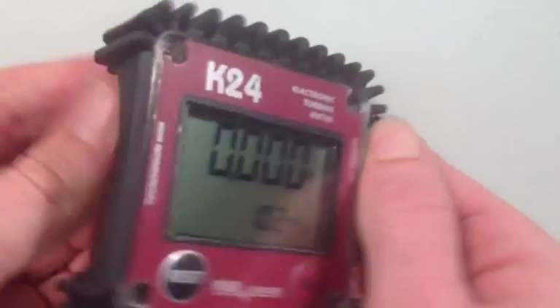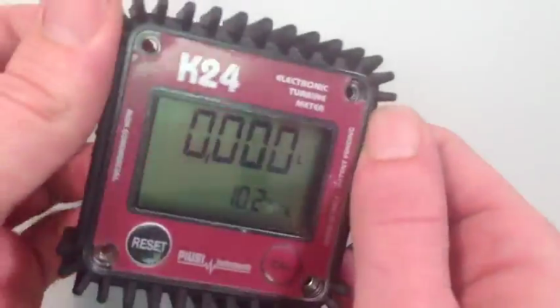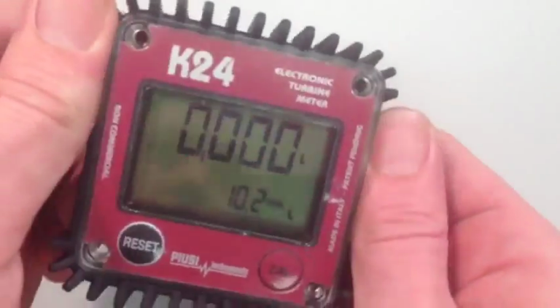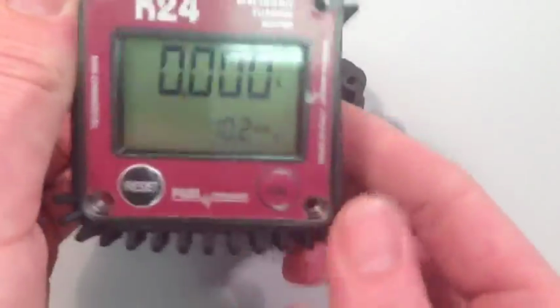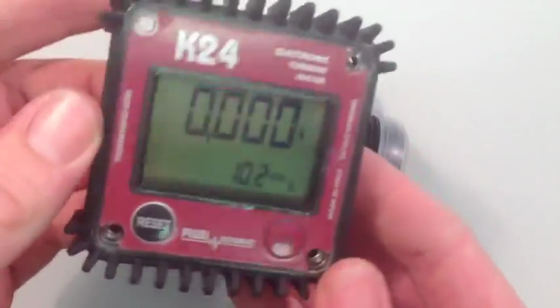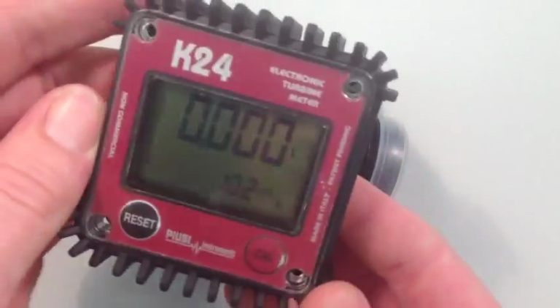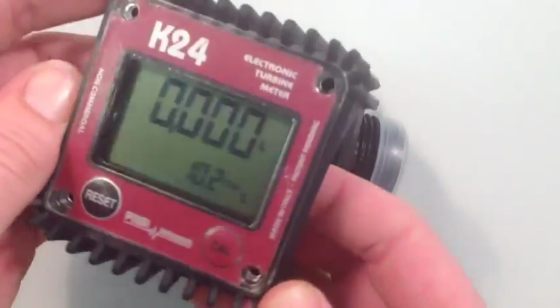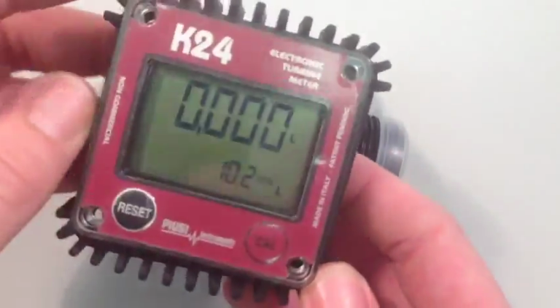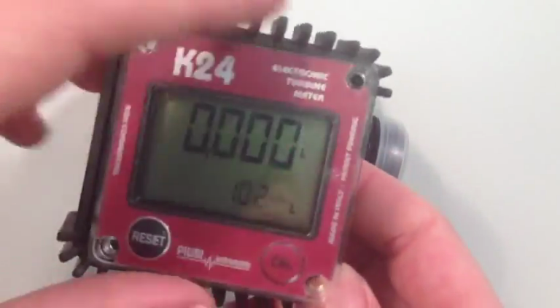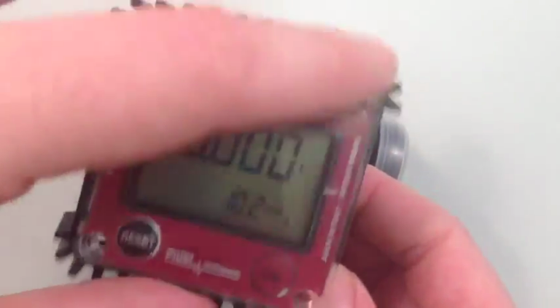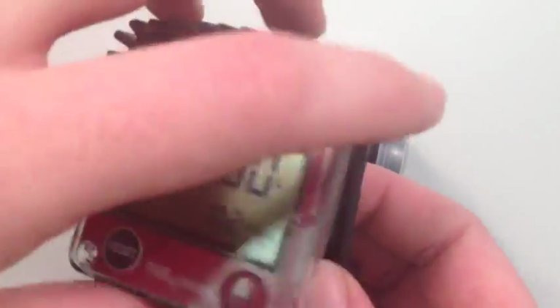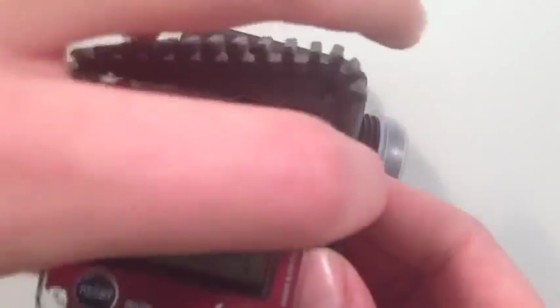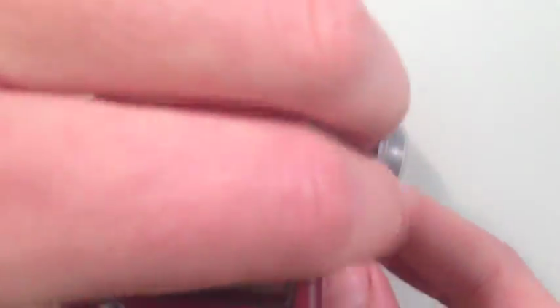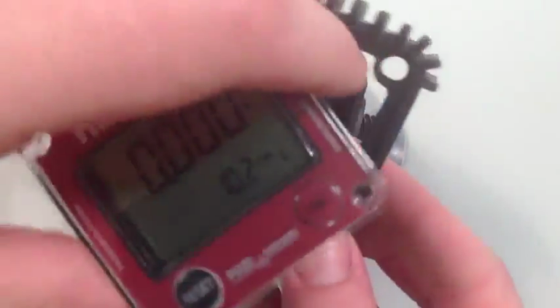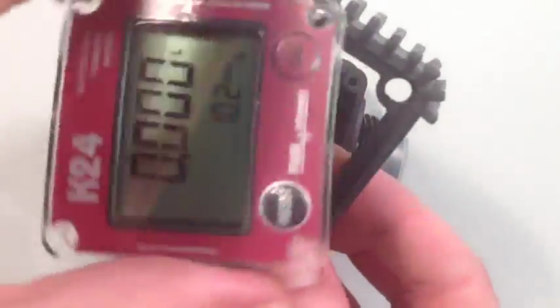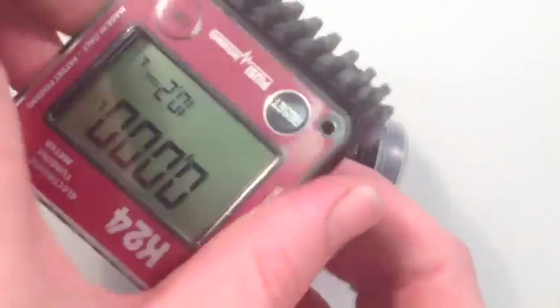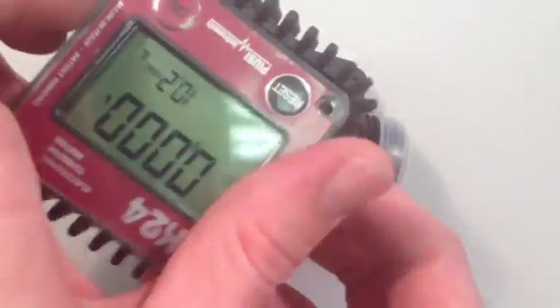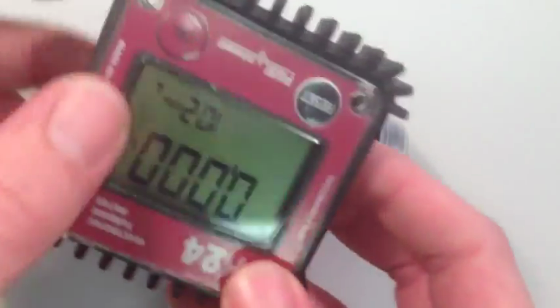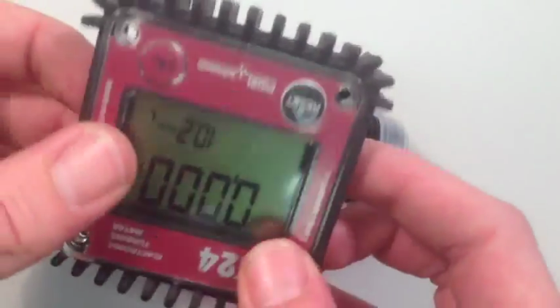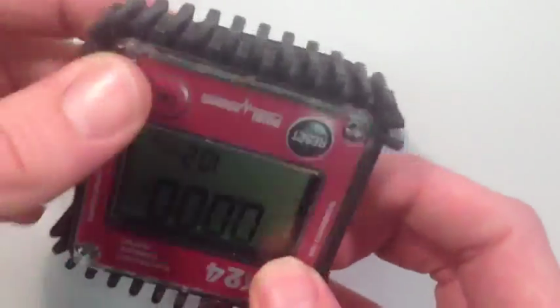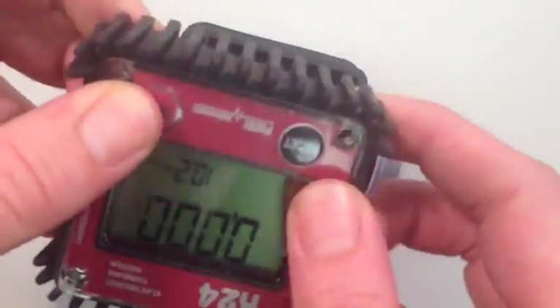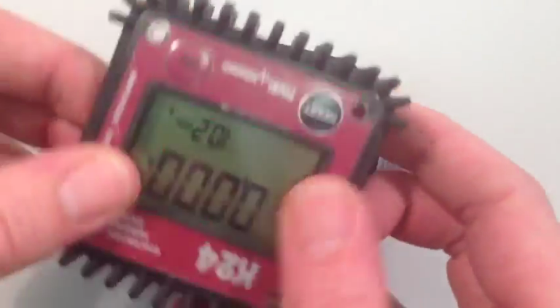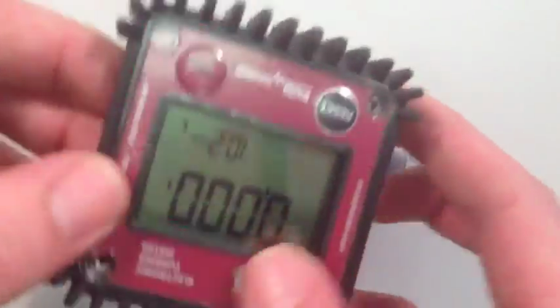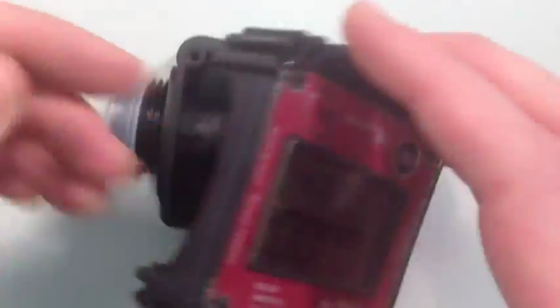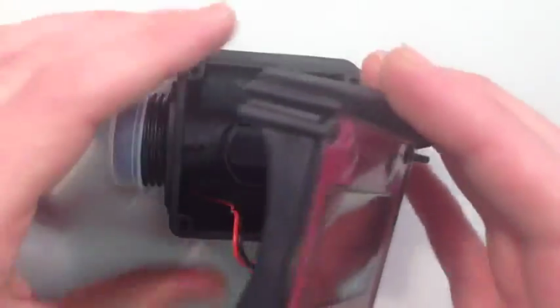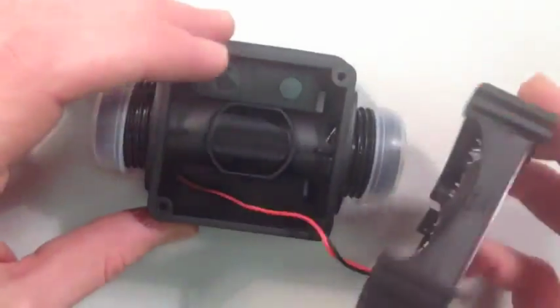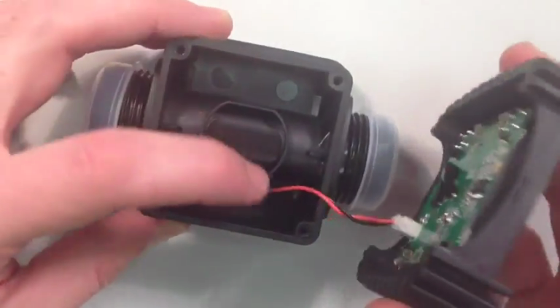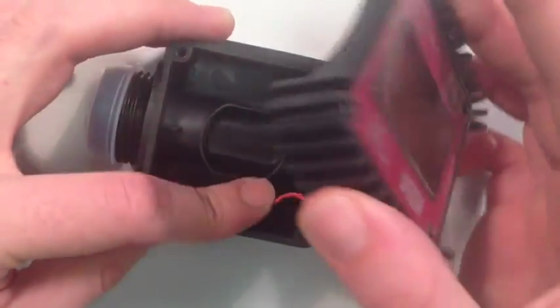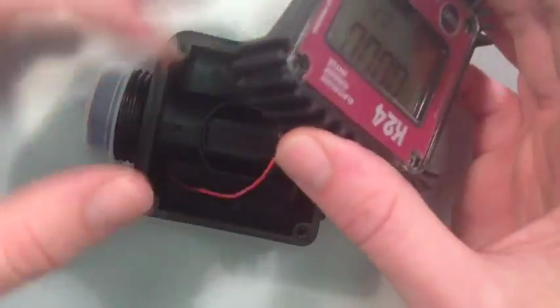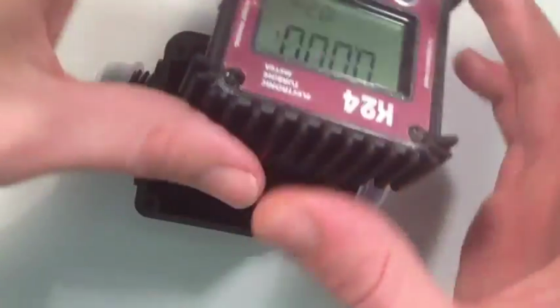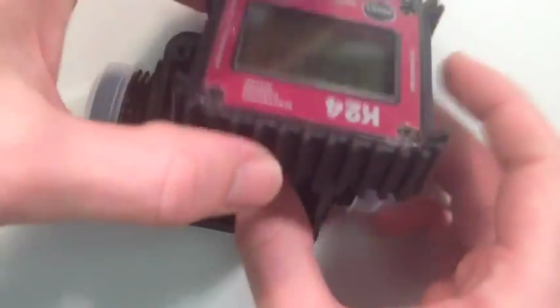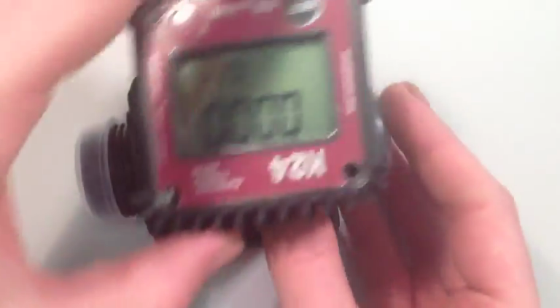Simply push out the front face from the plastic surround, rotate to the desired orientation and replace. When the screen is in the desired orientation, simply reassemble the meter.